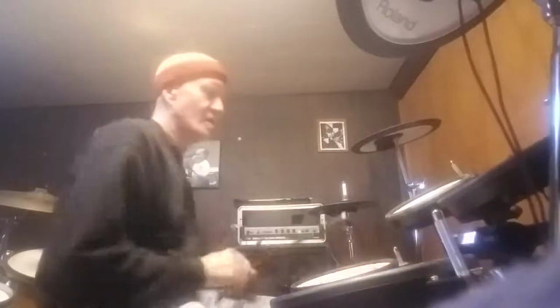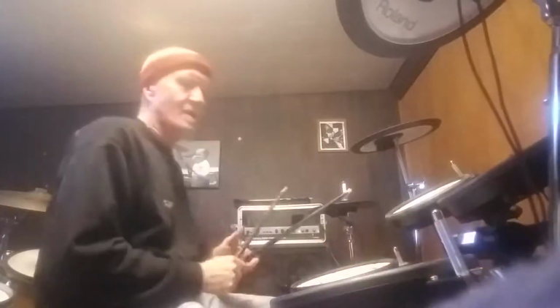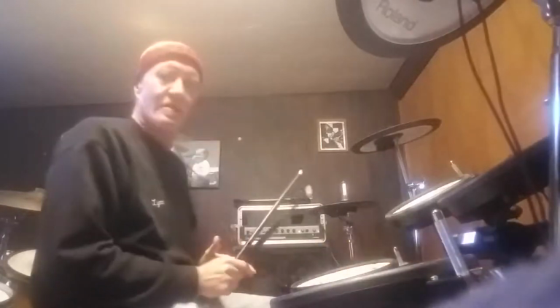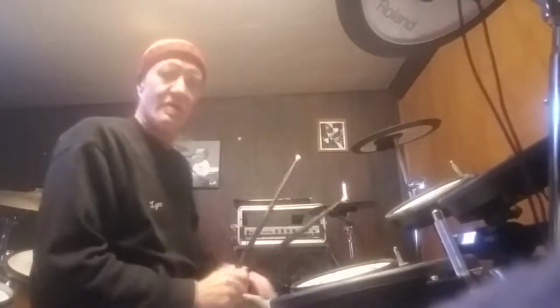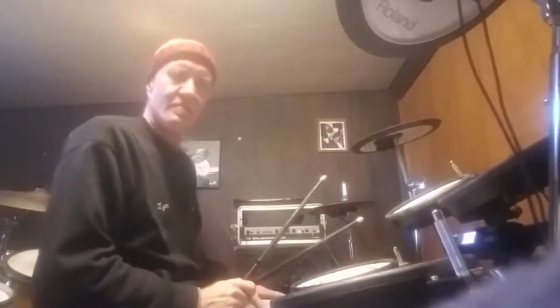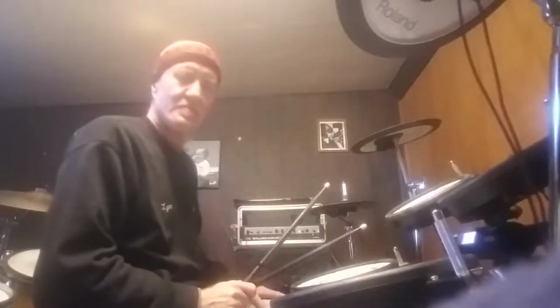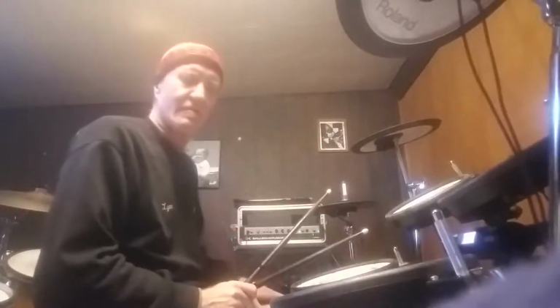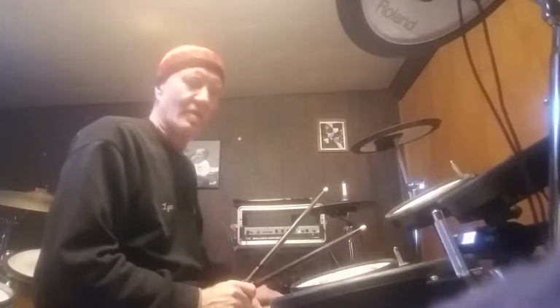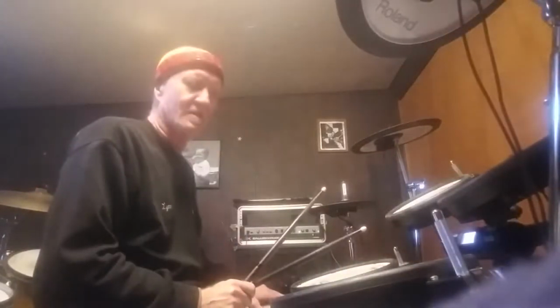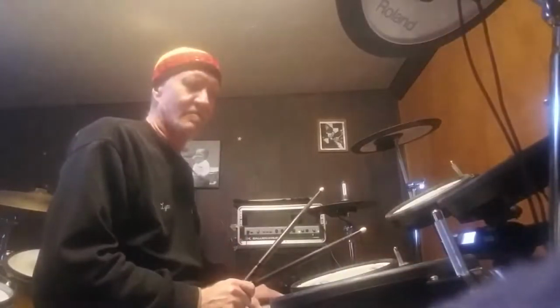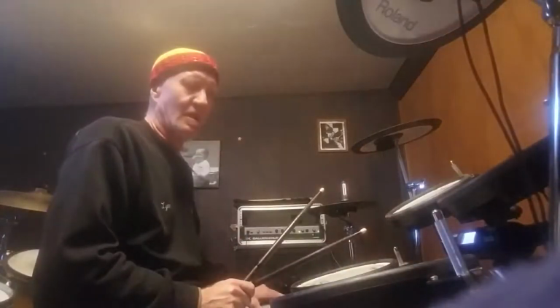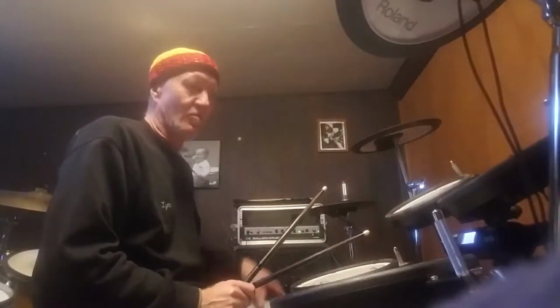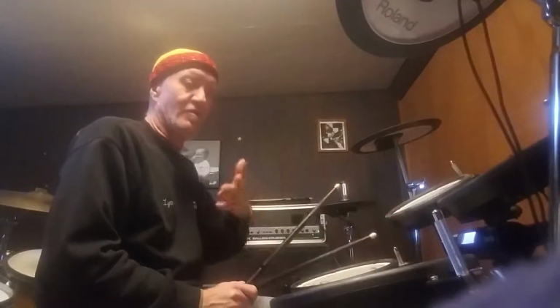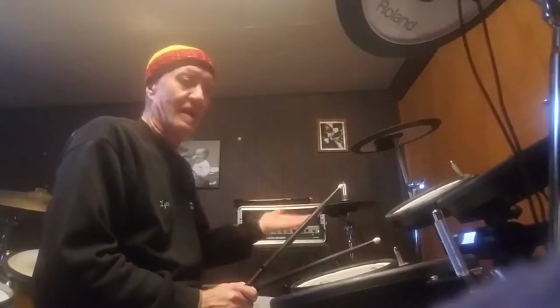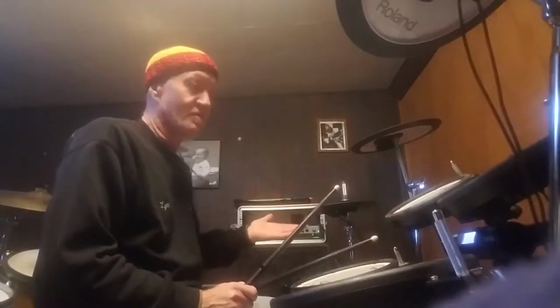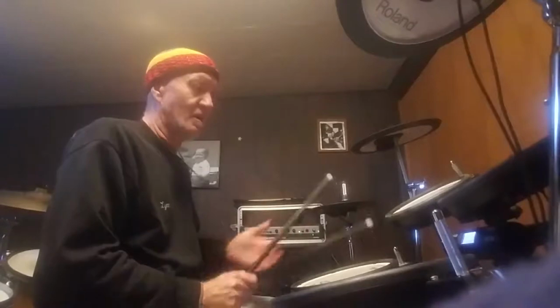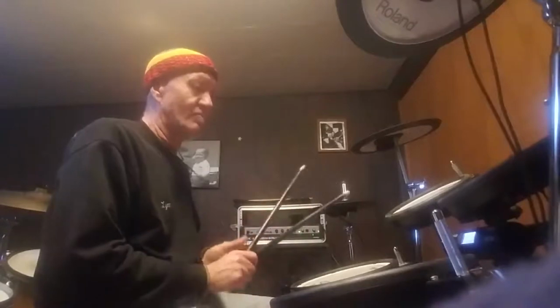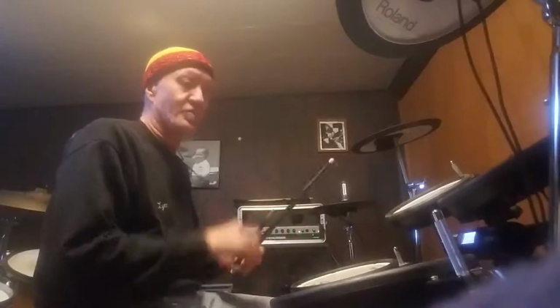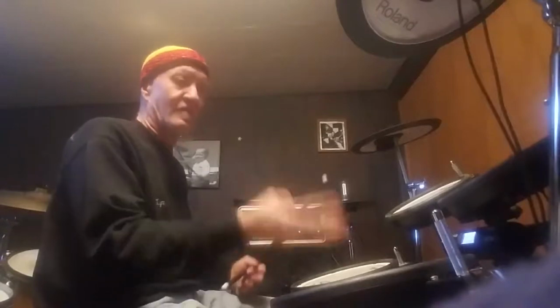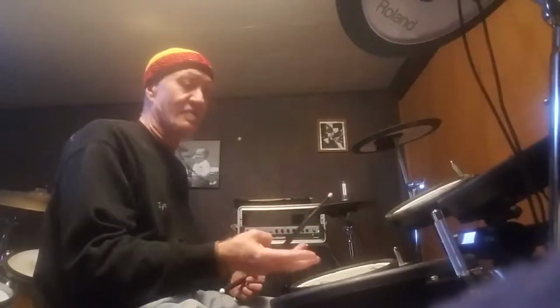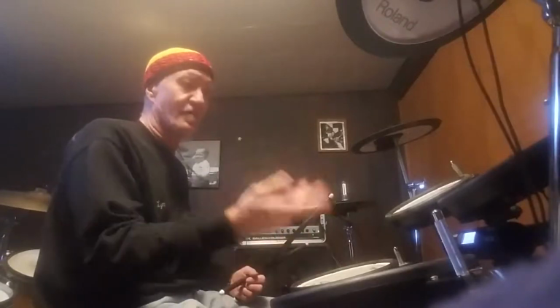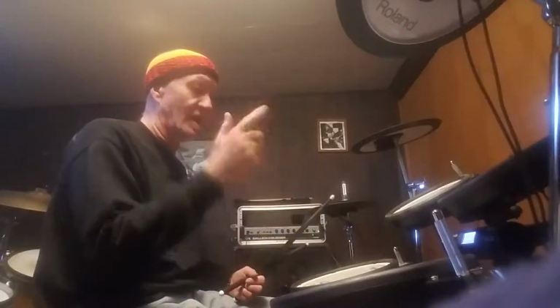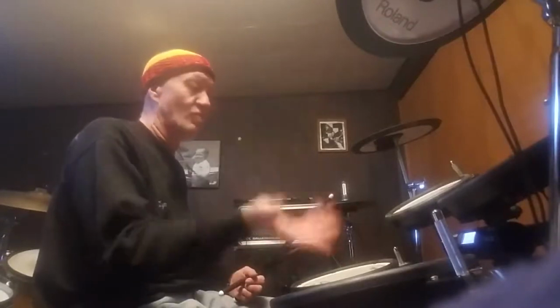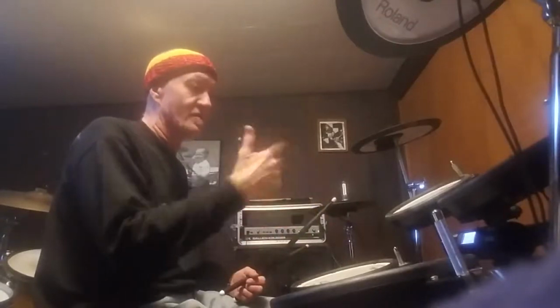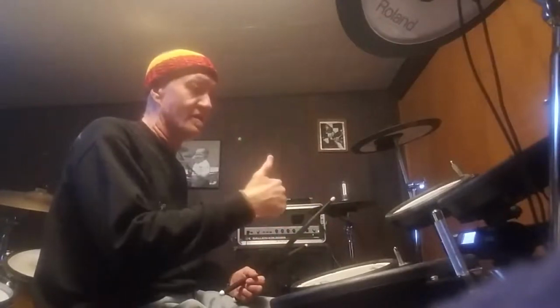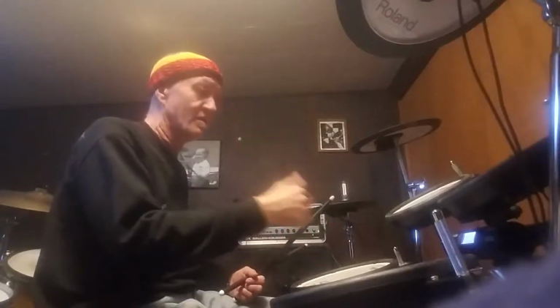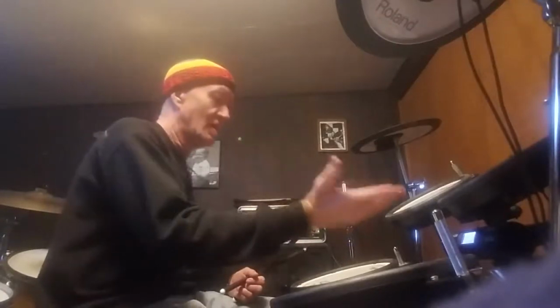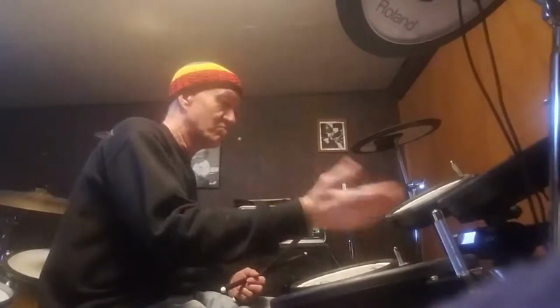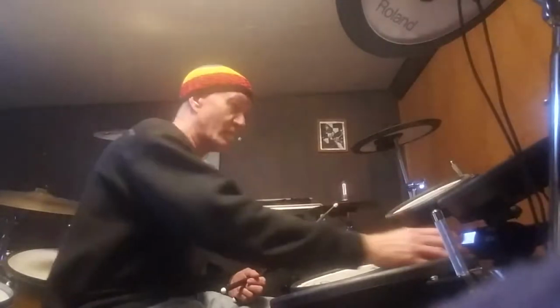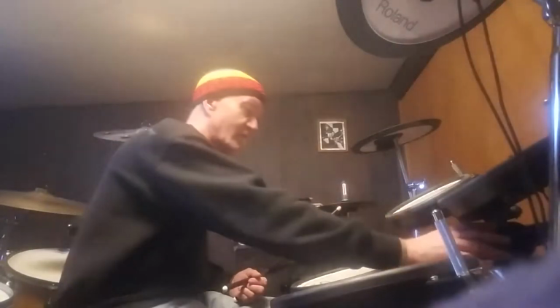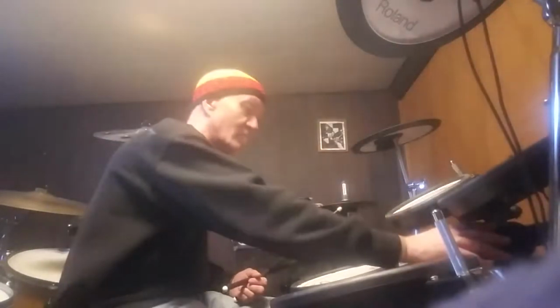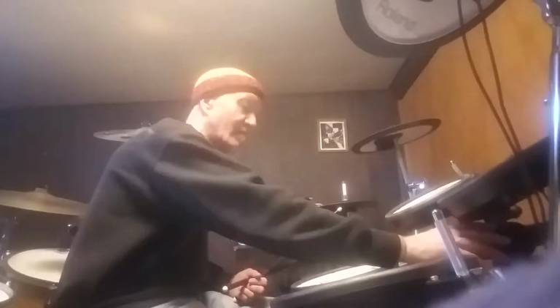That comes out even. It's kind of fun to play with that stuff. Or you could do fives — three fives is fifteen, add one to get sixteen. A one-bar fill would be five...